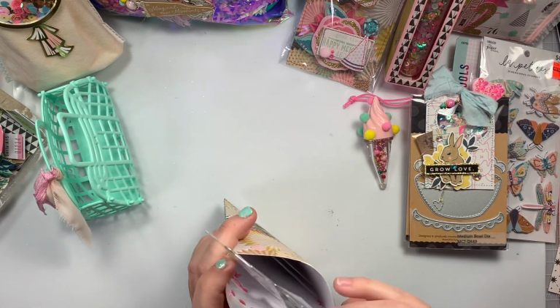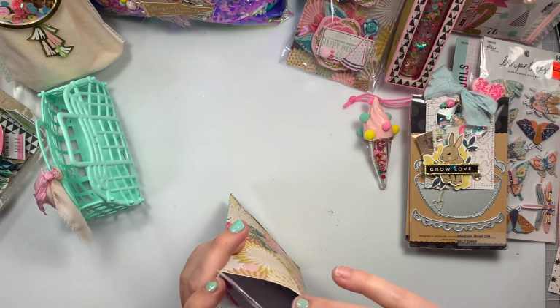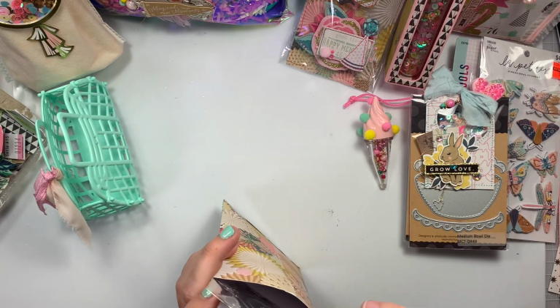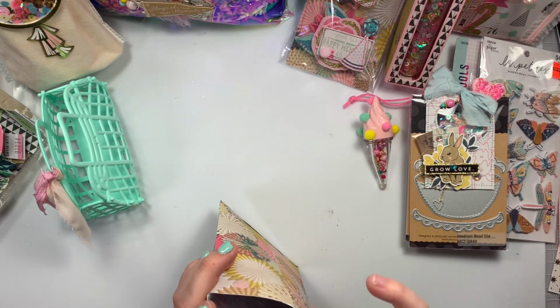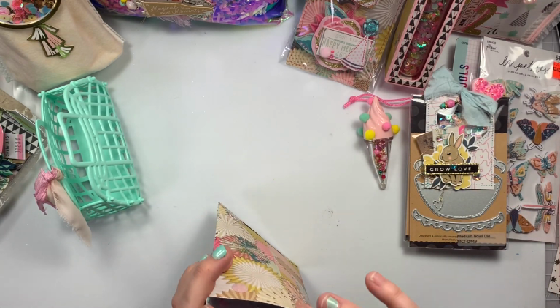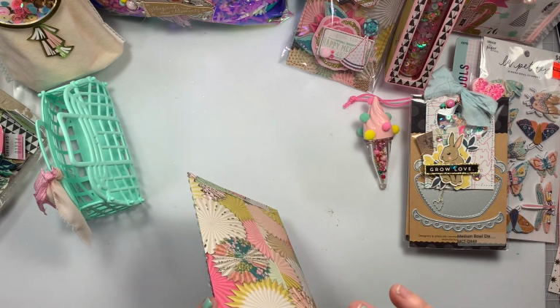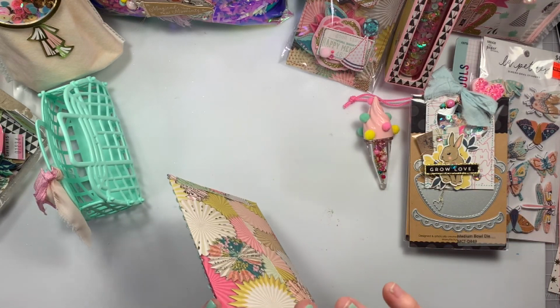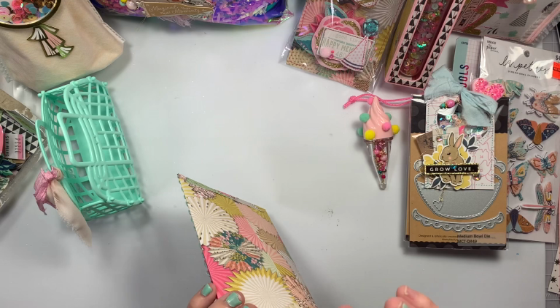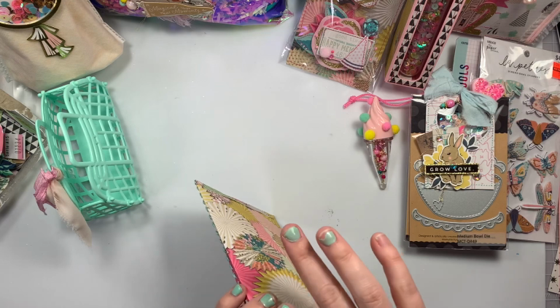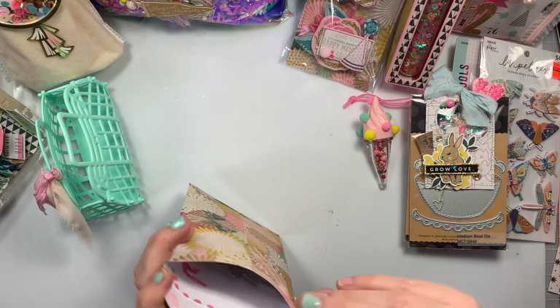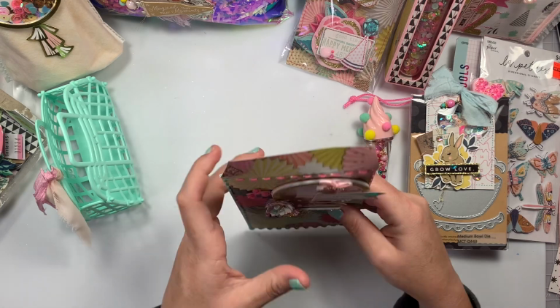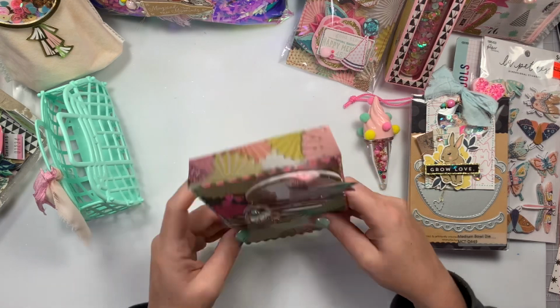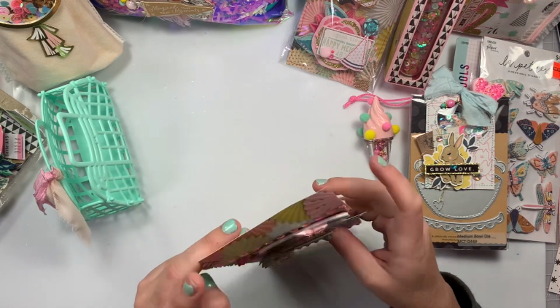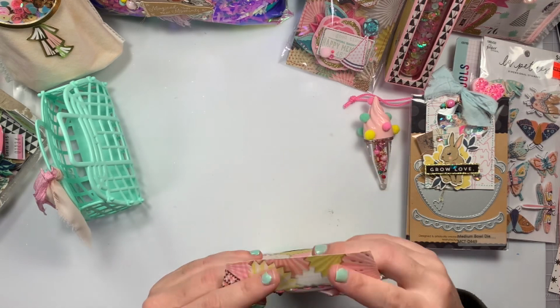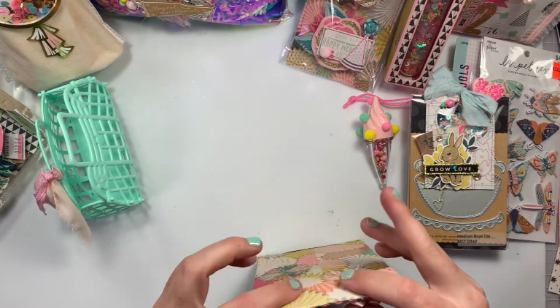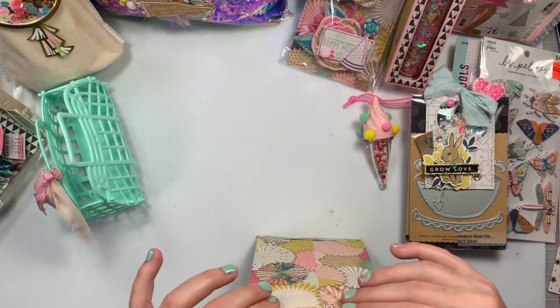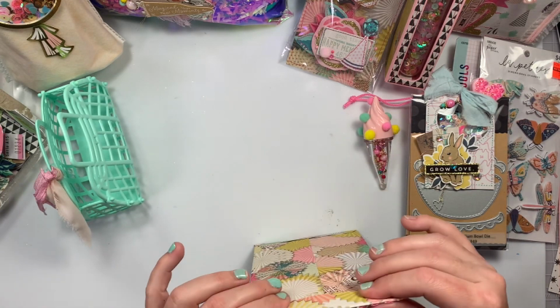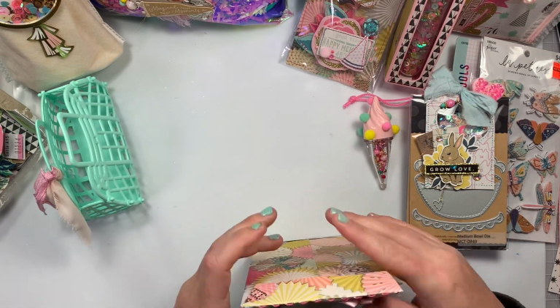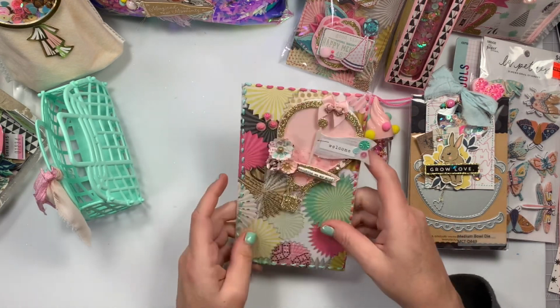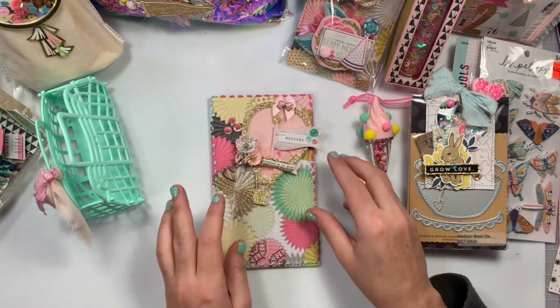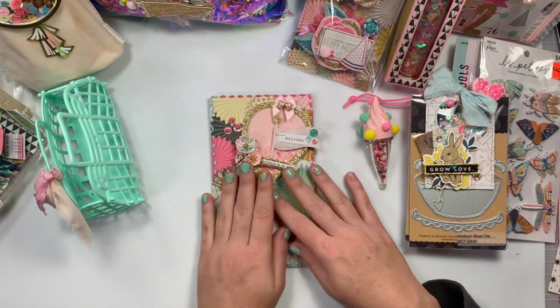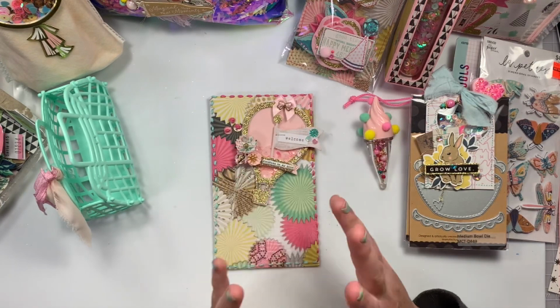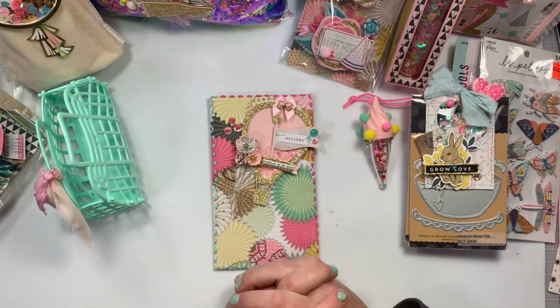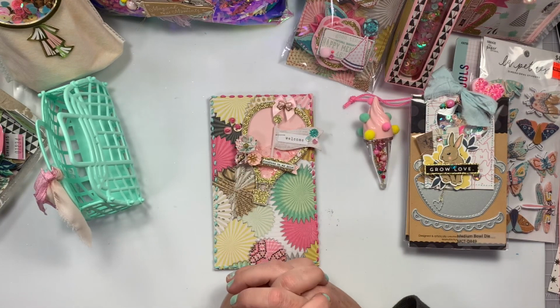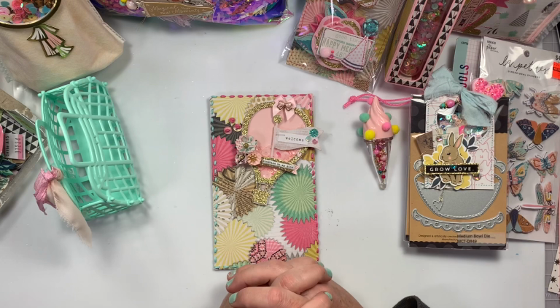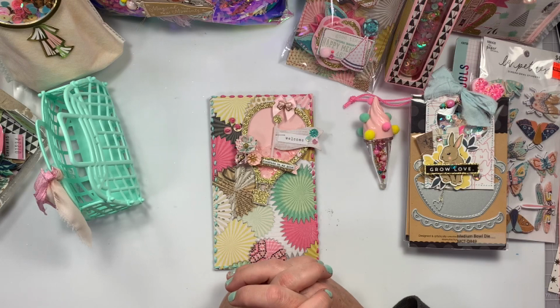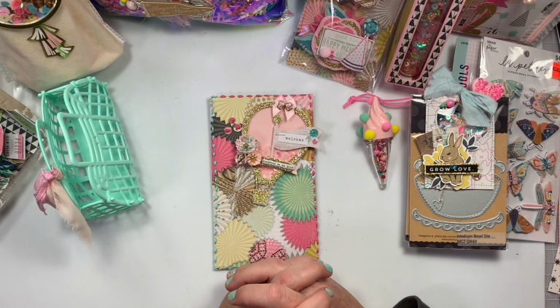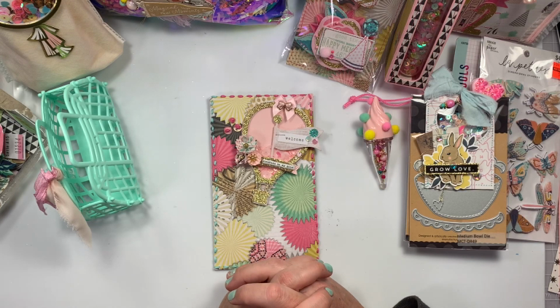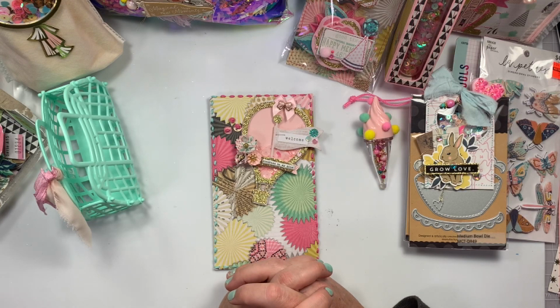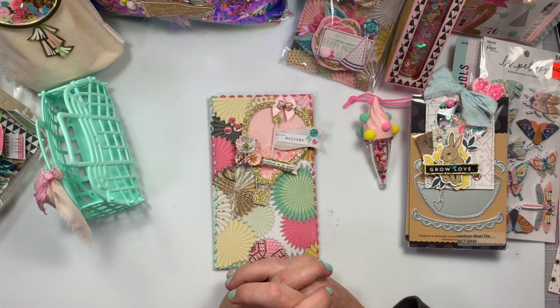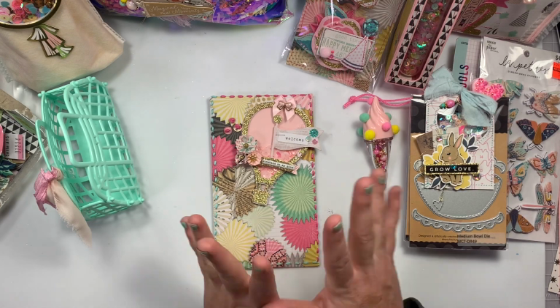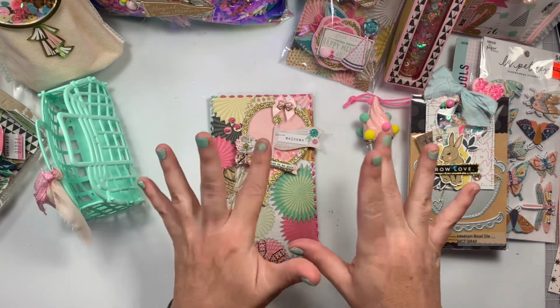Okay I think that's everything. I'm gonna pack this up super cute and send it all on its way. Thank you guys for watching — I will catch you guys on the next crafty video. Bye guys!